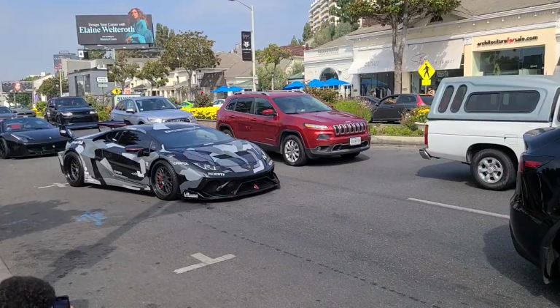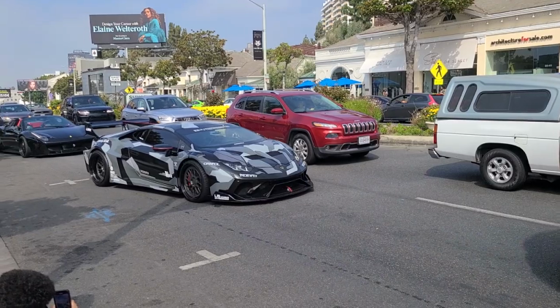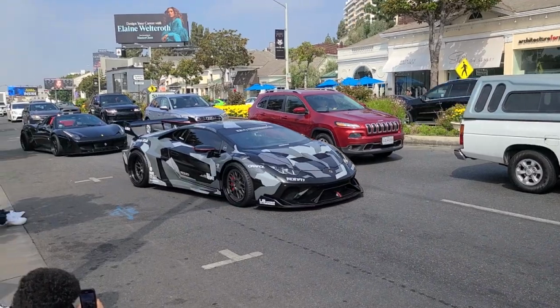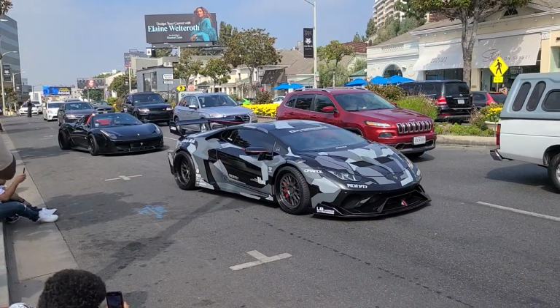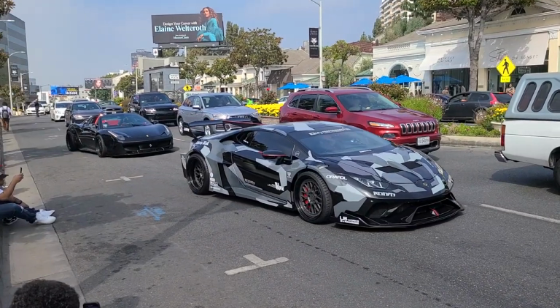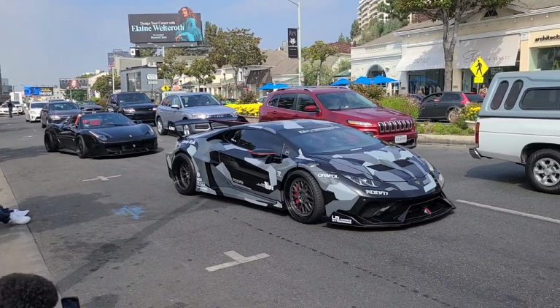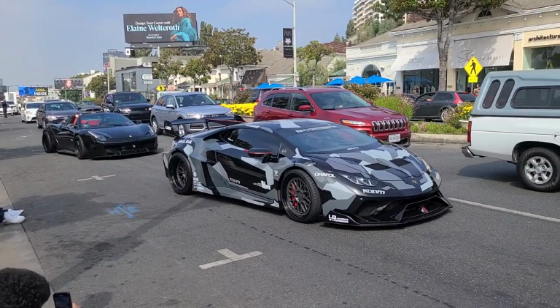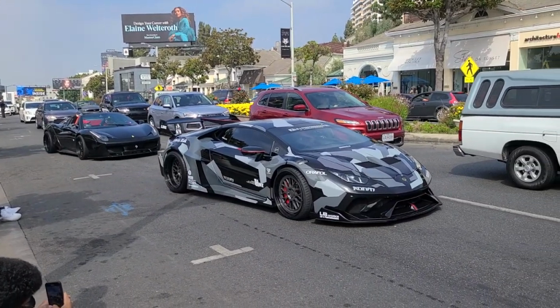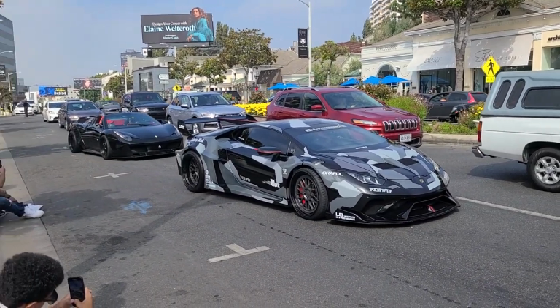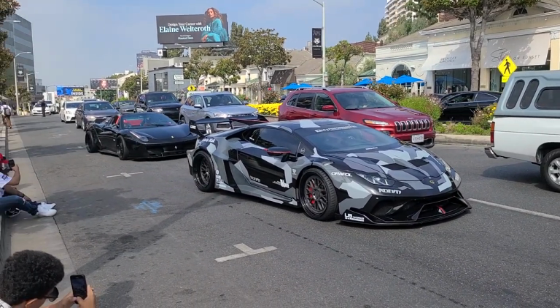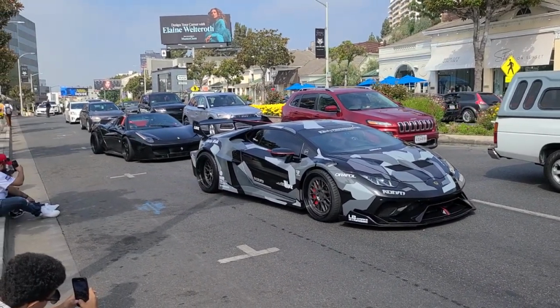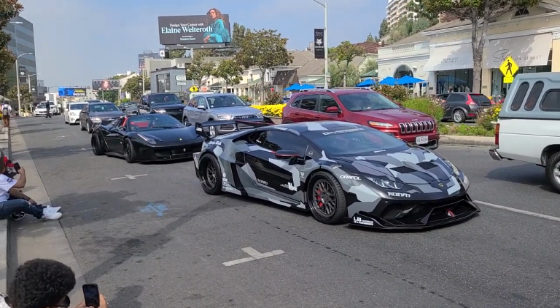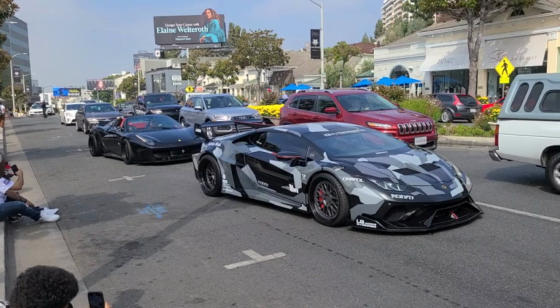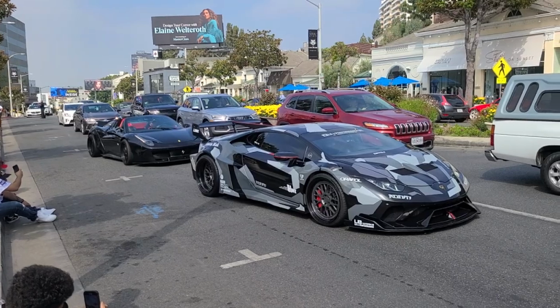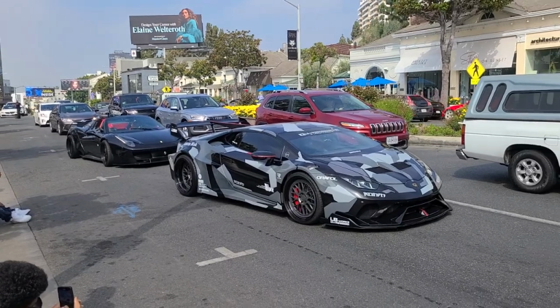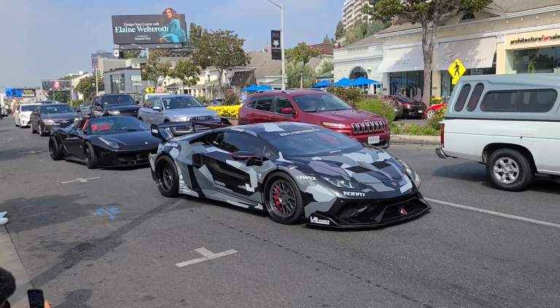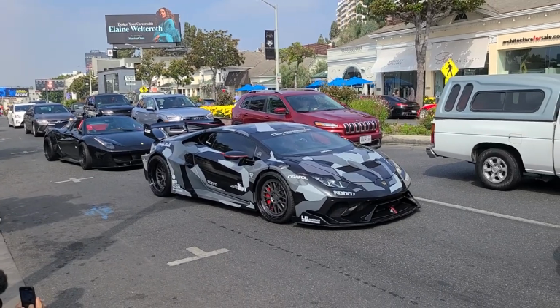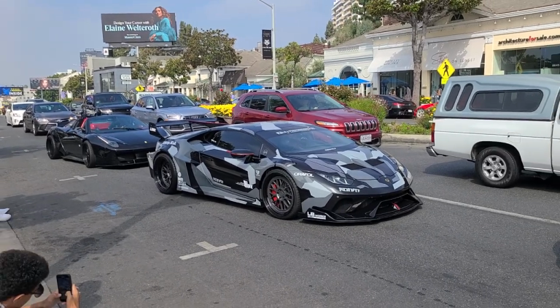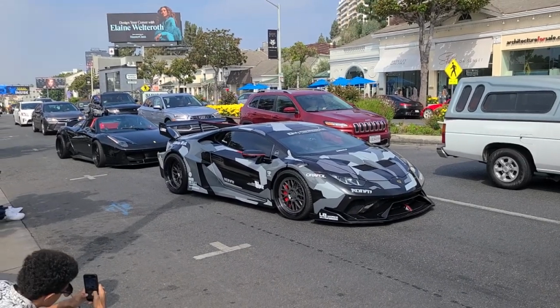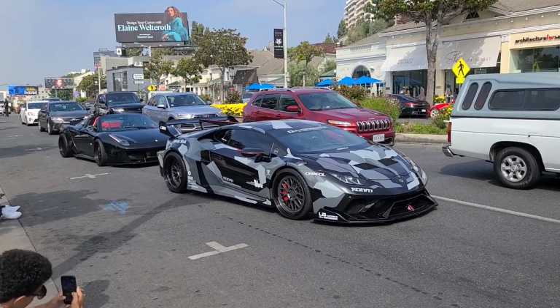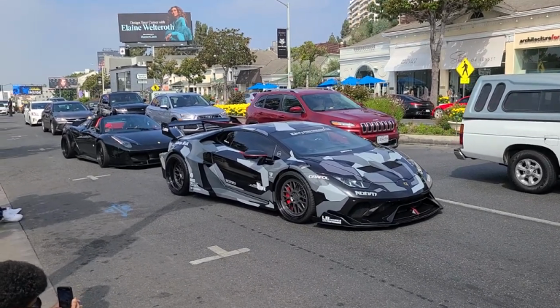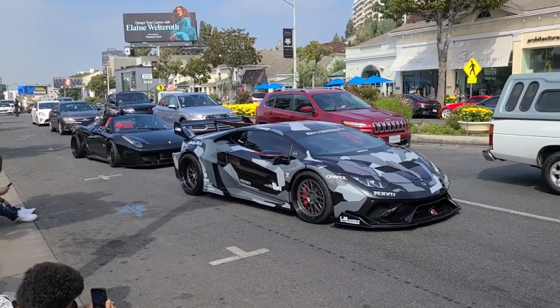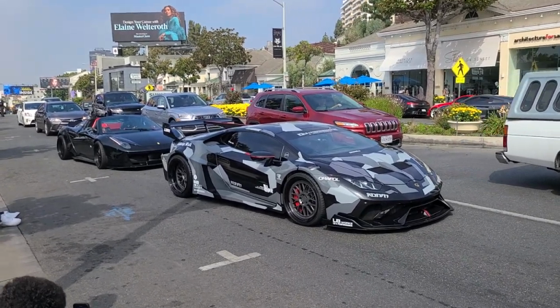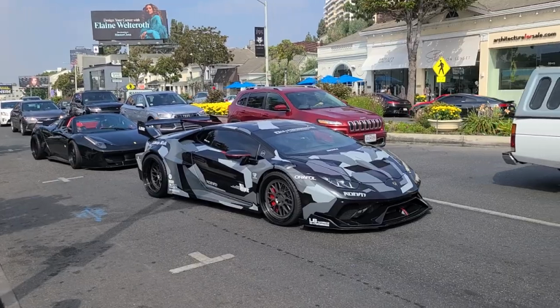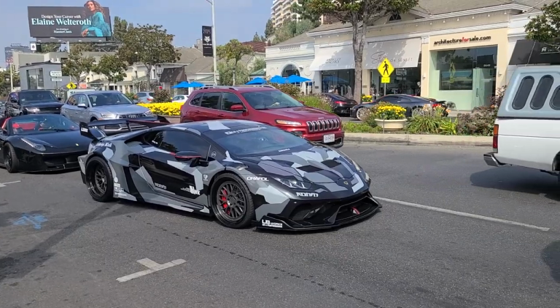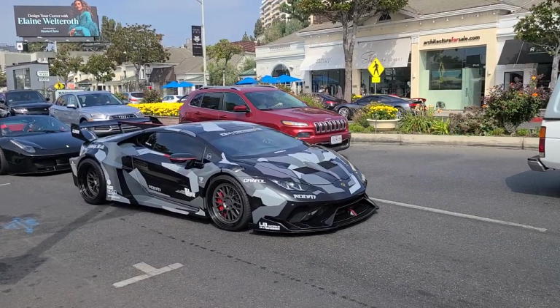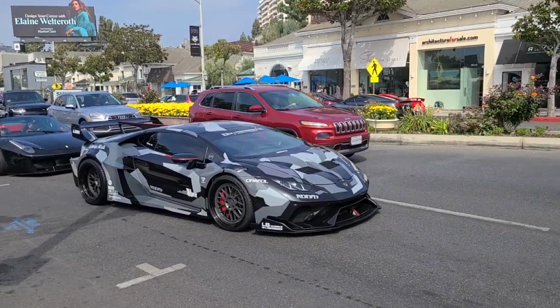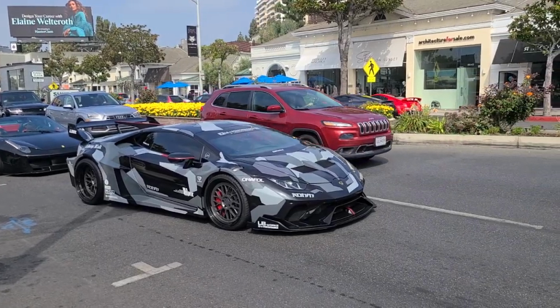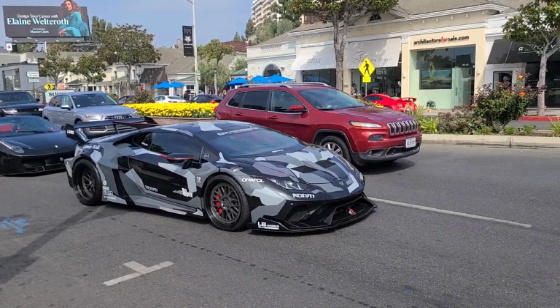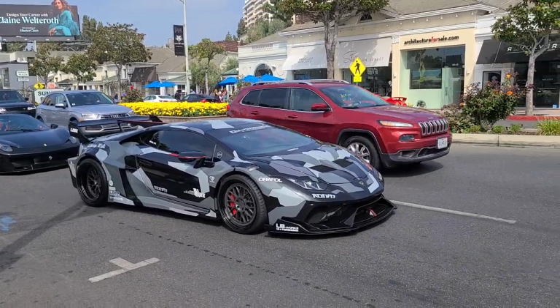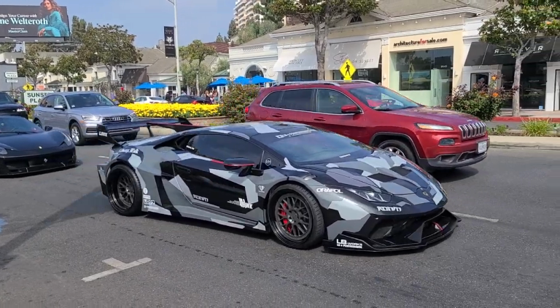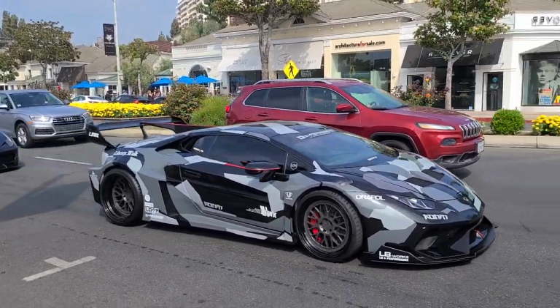The Liberty Walk Huracan and 458 have now left. We're in traffic right now, and that body kit — especially the wing on the Huracan — absolutely beautiful. So menacing.